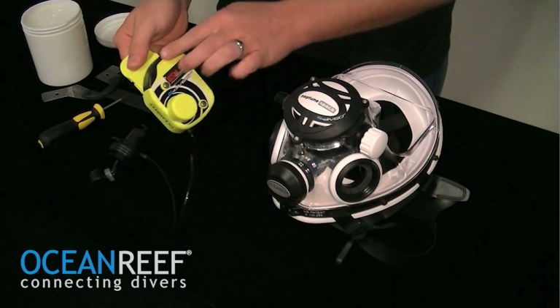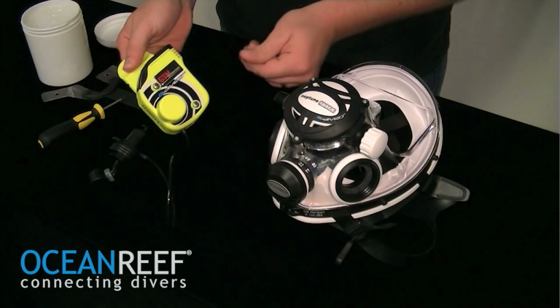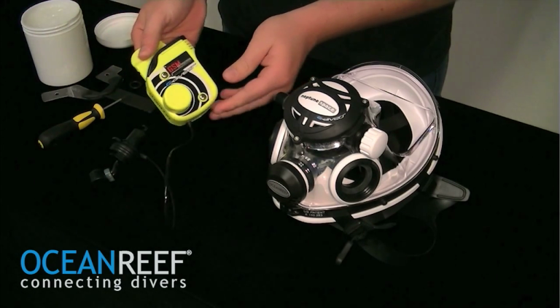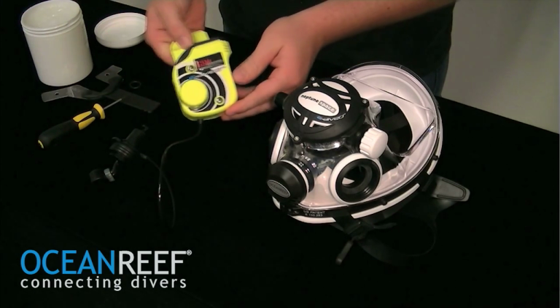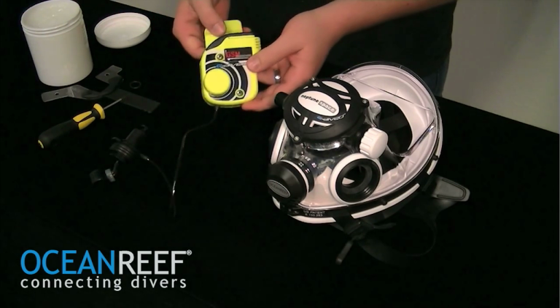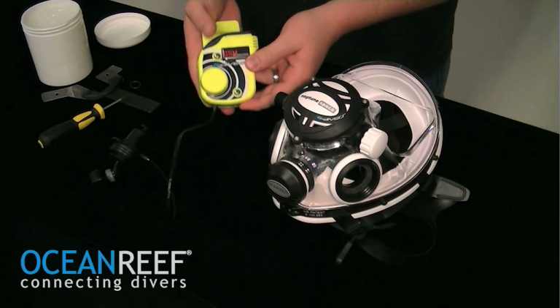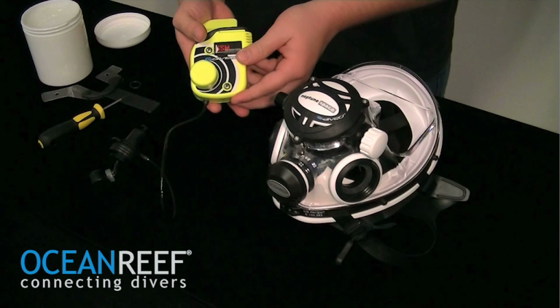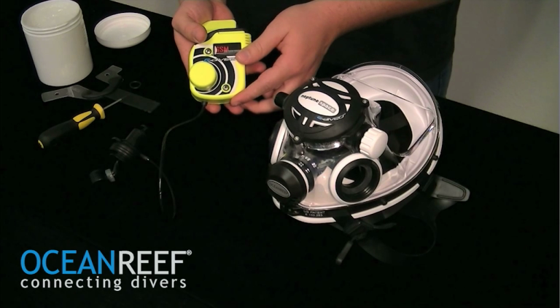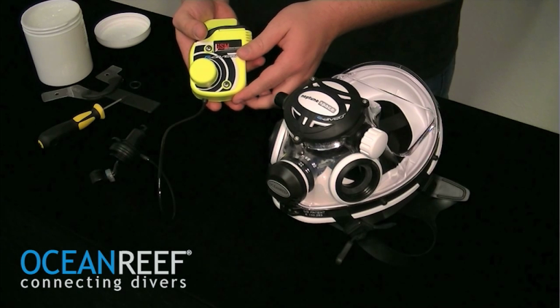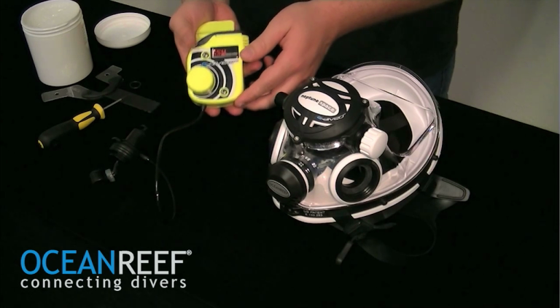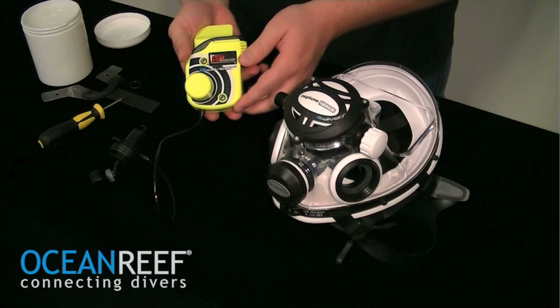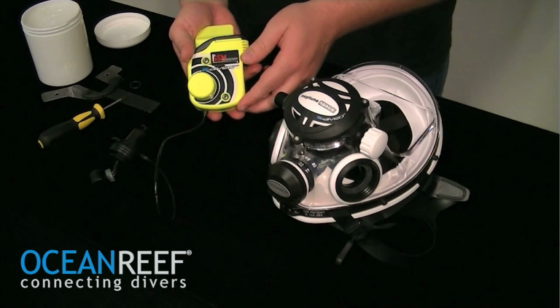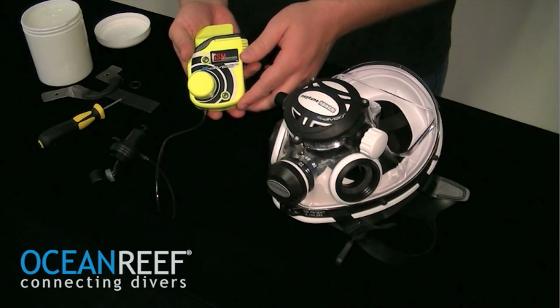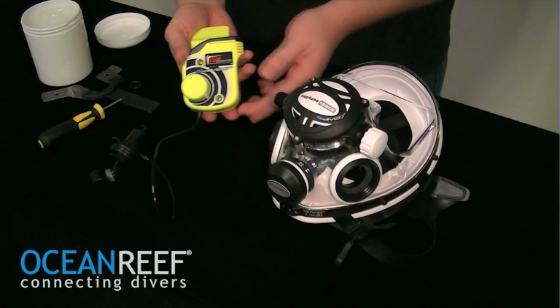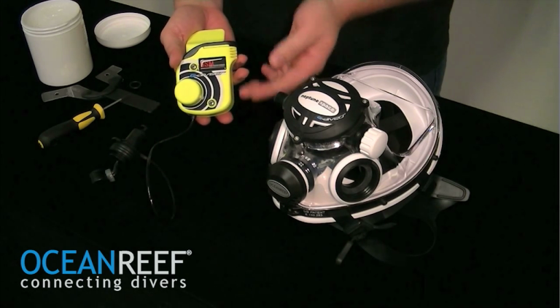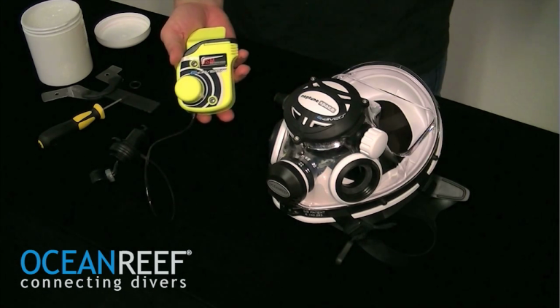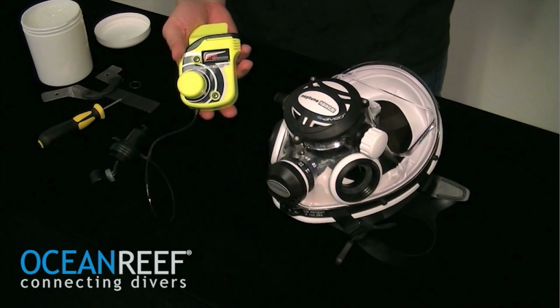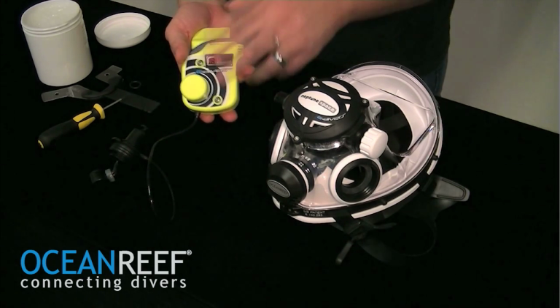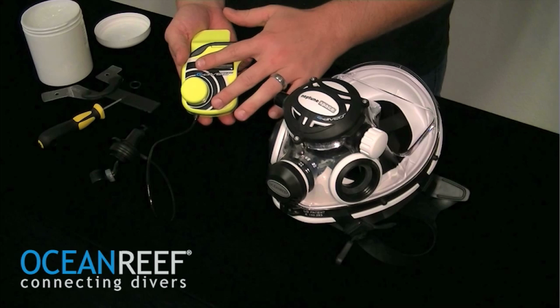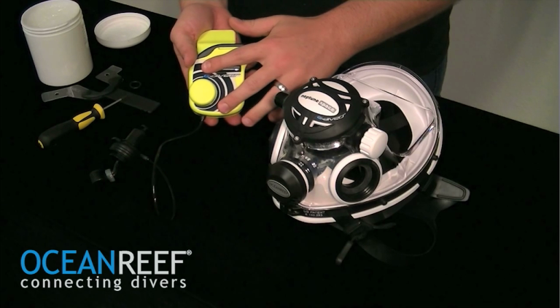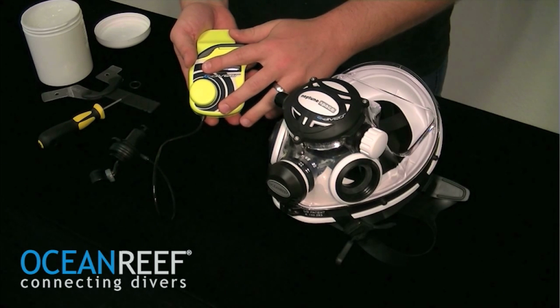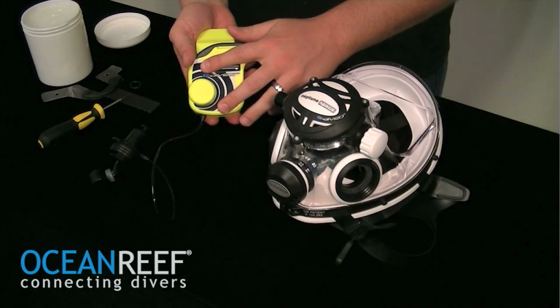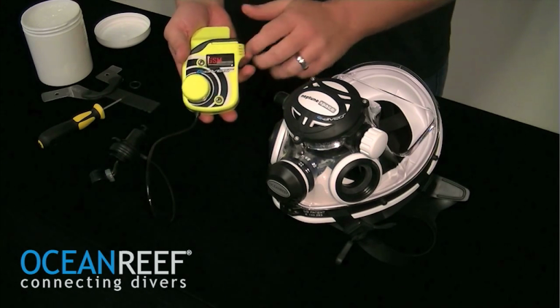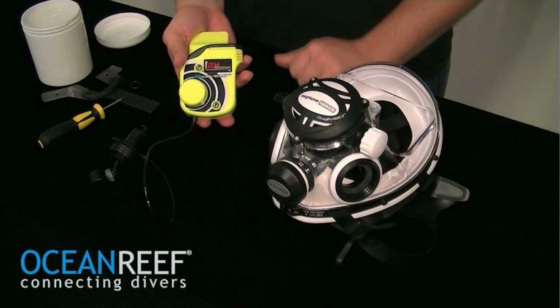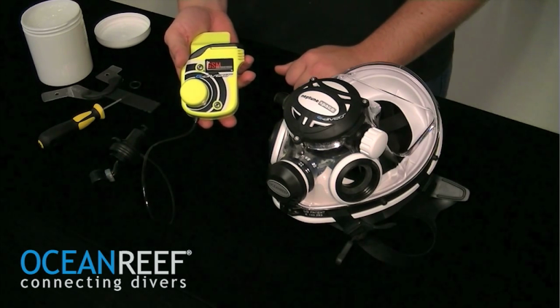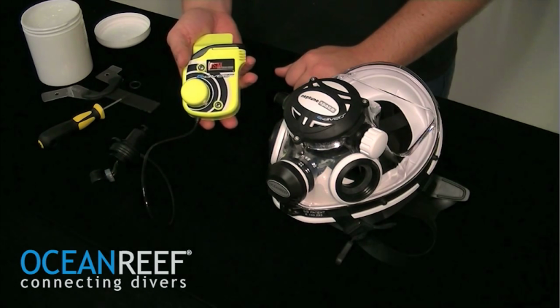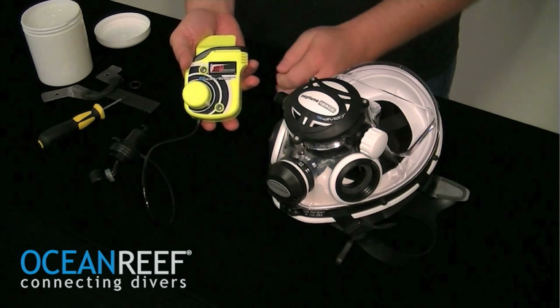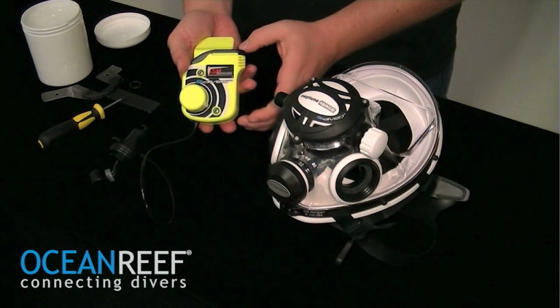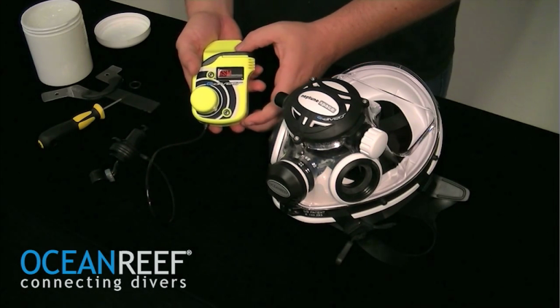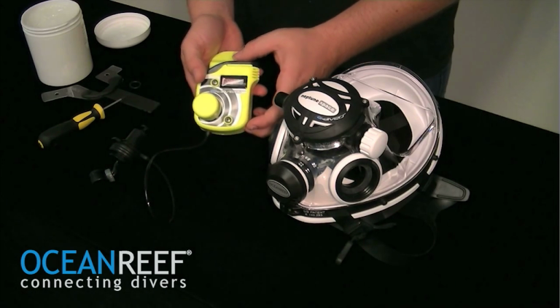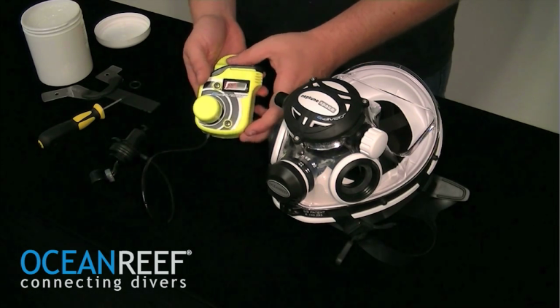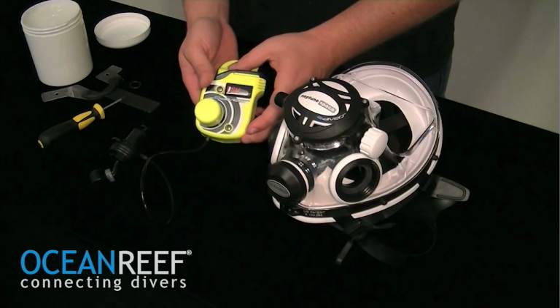Once this is complete, now's a good time to test the unit to make sure everything is functioning properly. Lick two fingers. This lets you know that the unit is now working properly again.